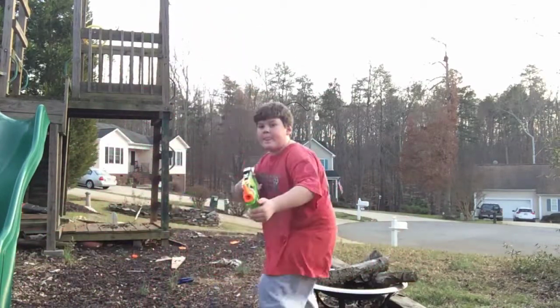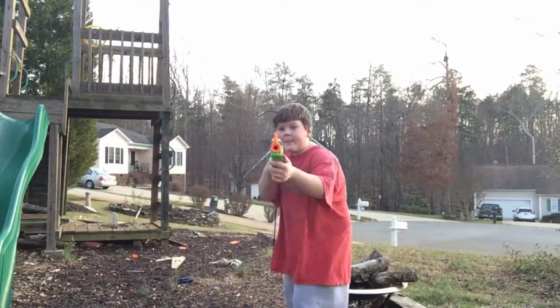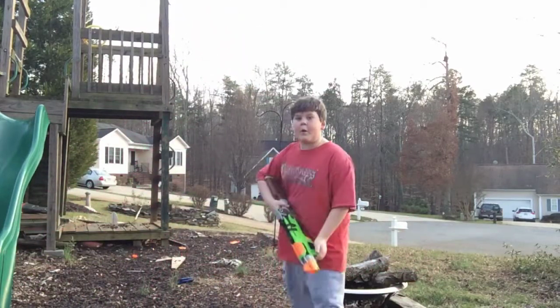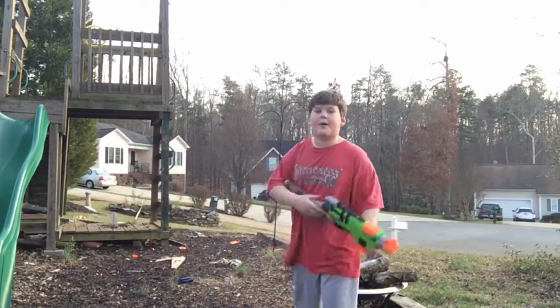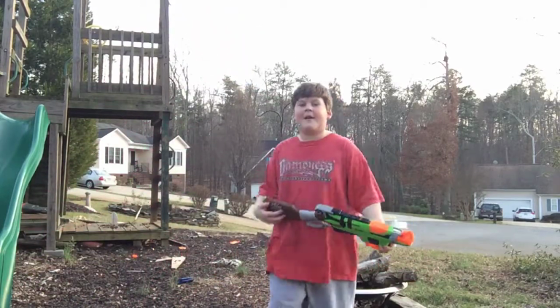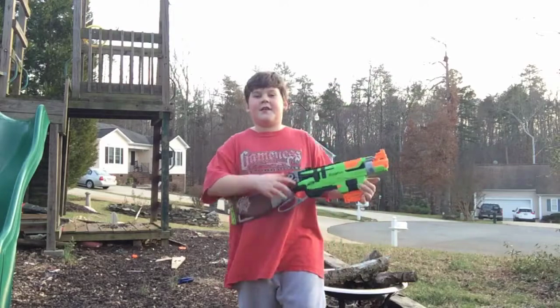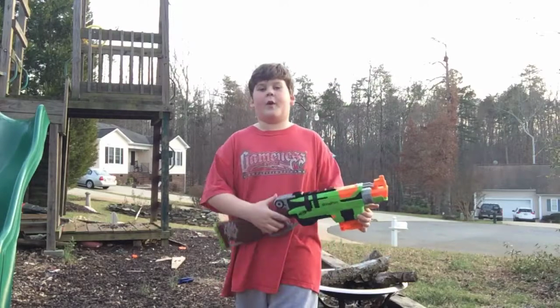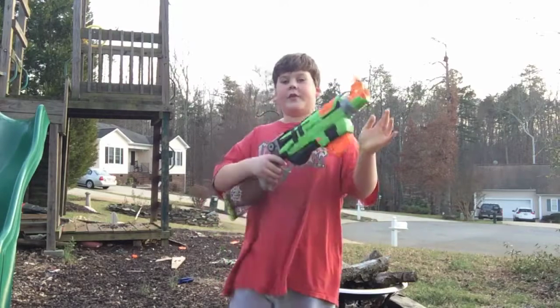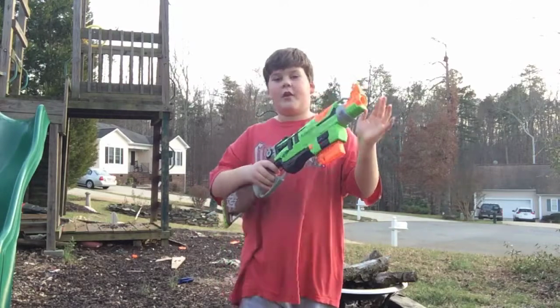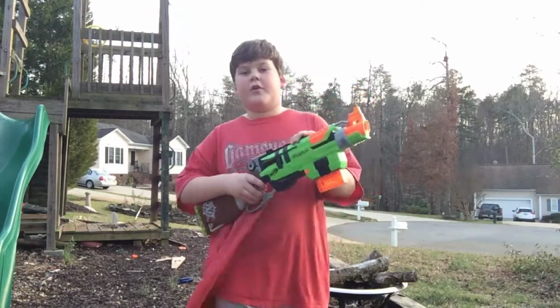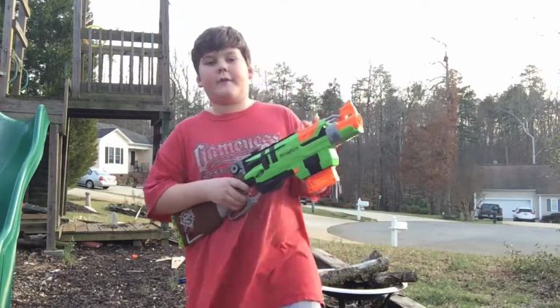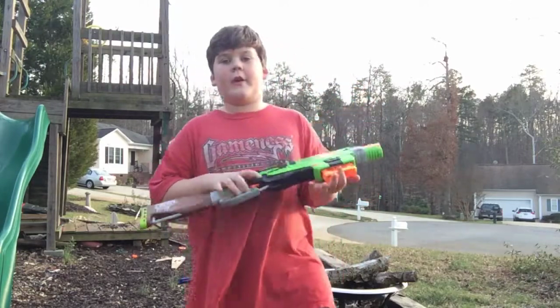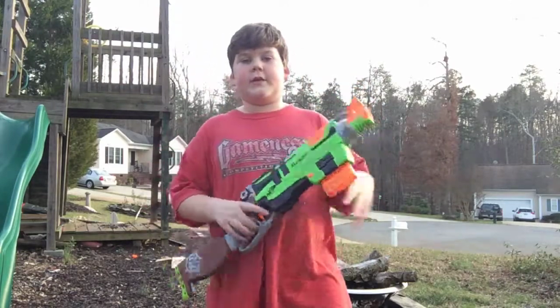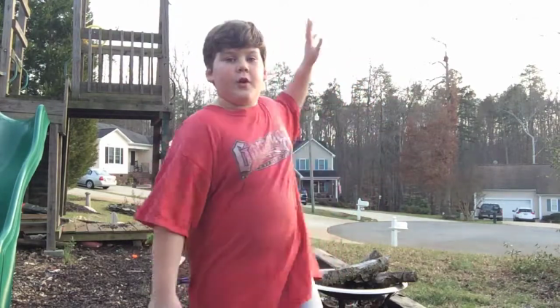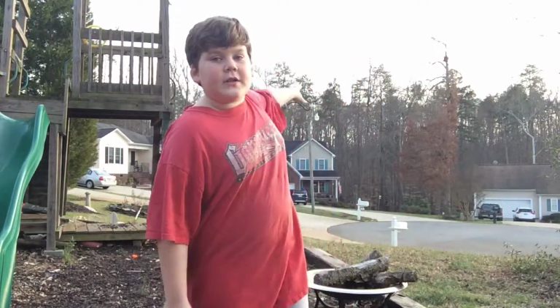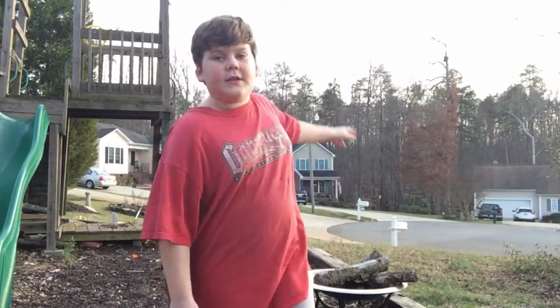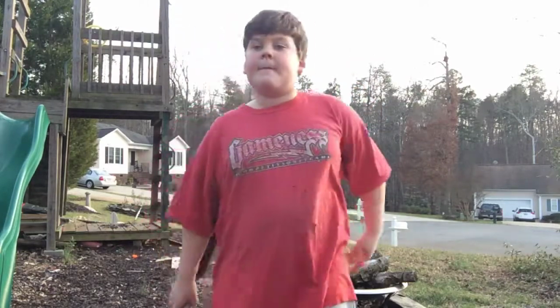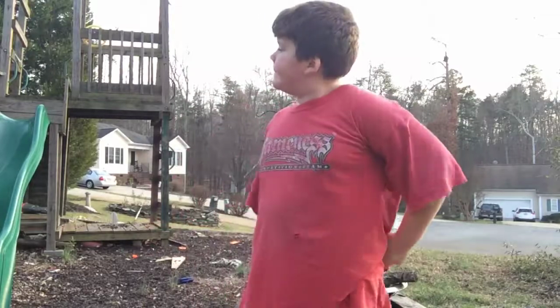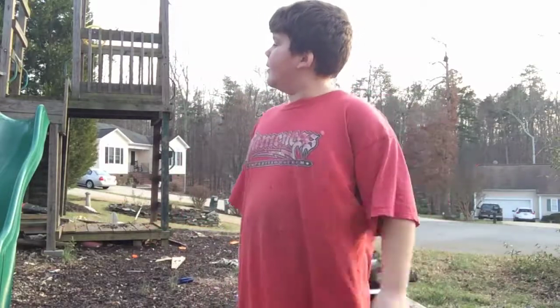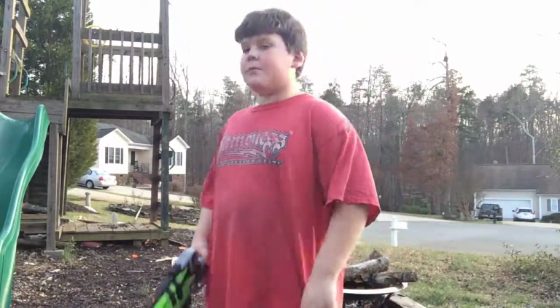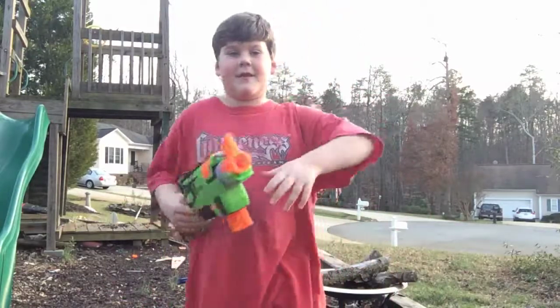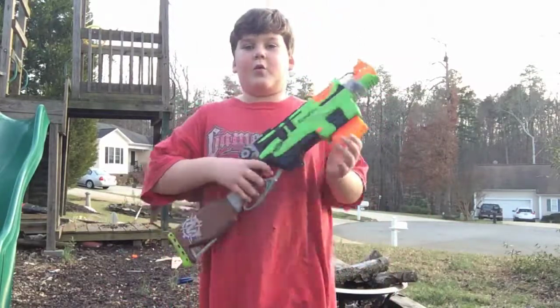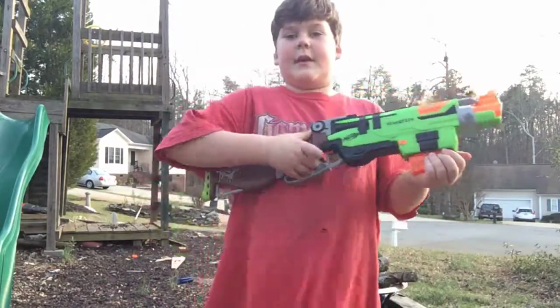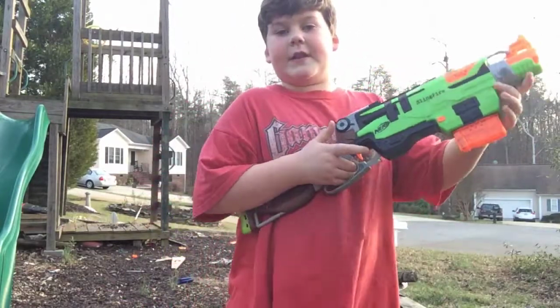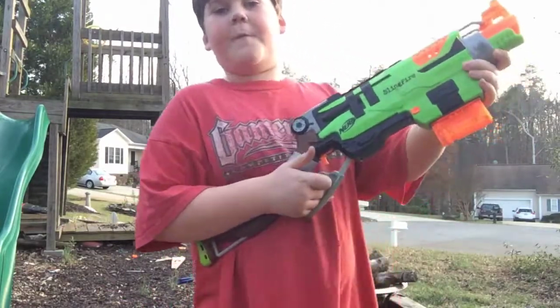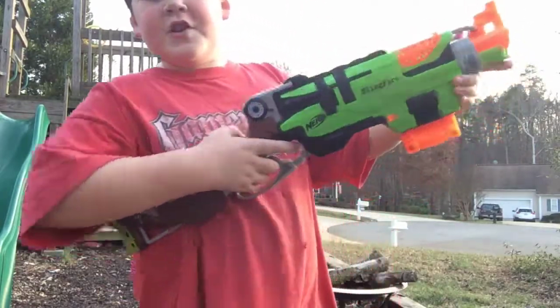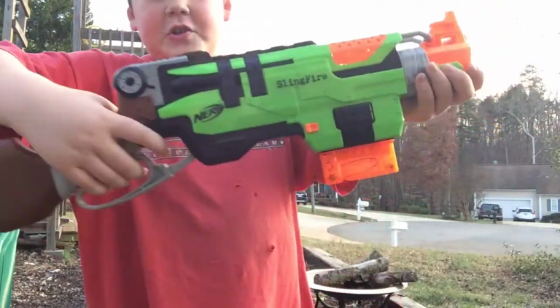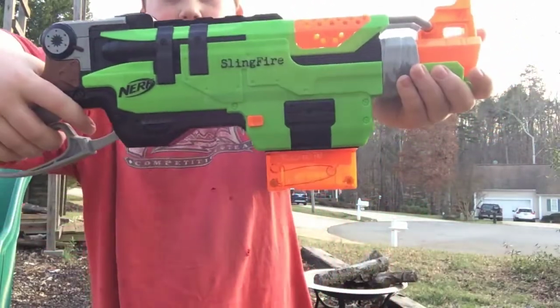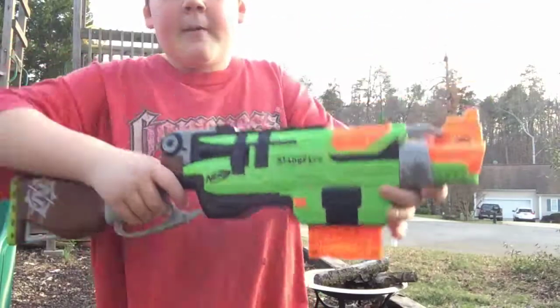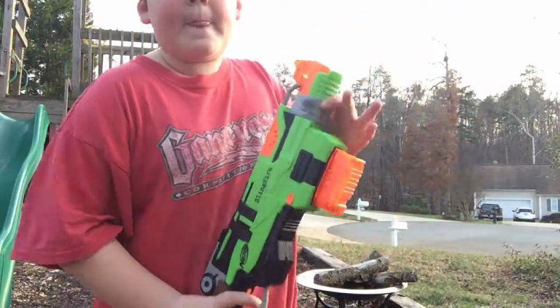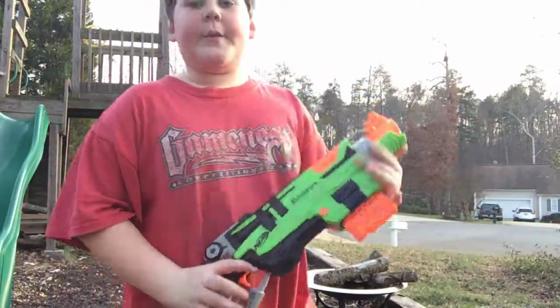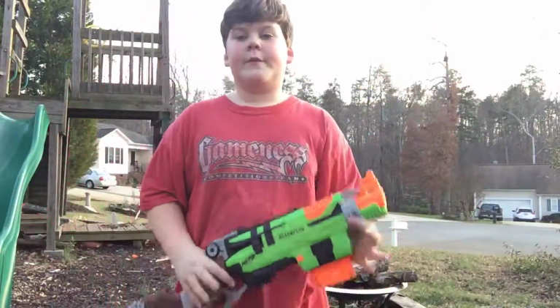Welcome to another Nerf review. We're outside today. Today we got the Nerf Sling Fighter. We're going to be reviewing this and testing it.